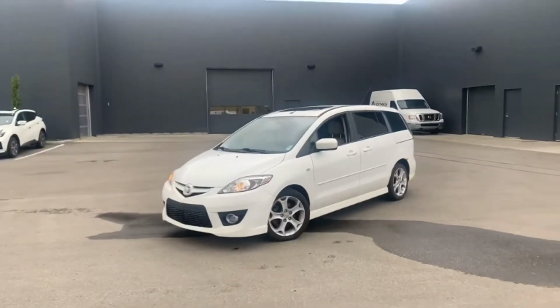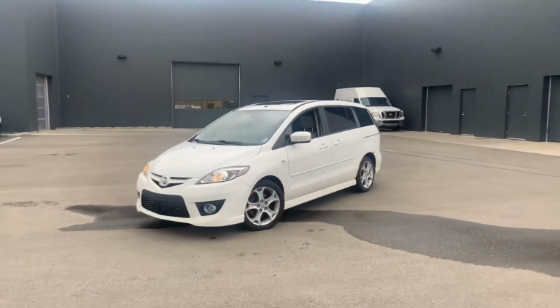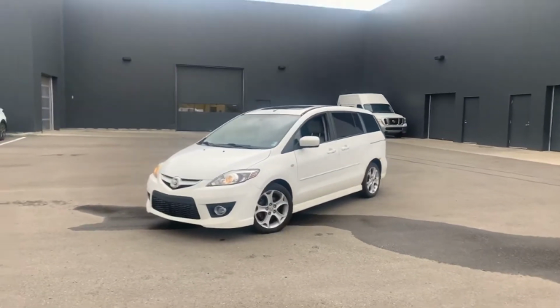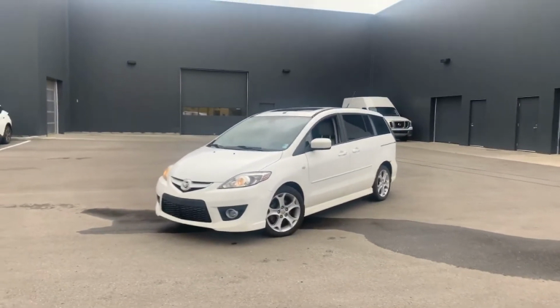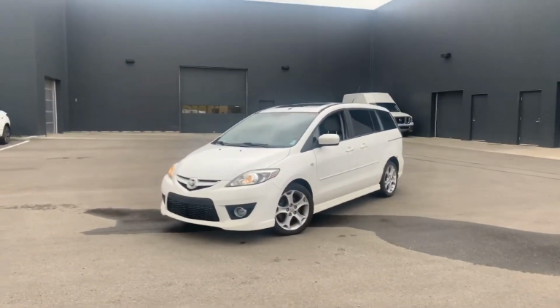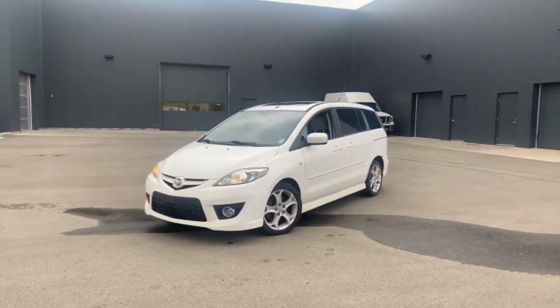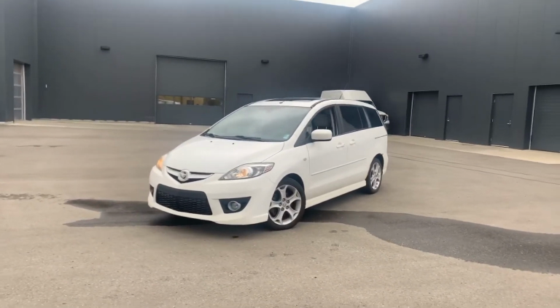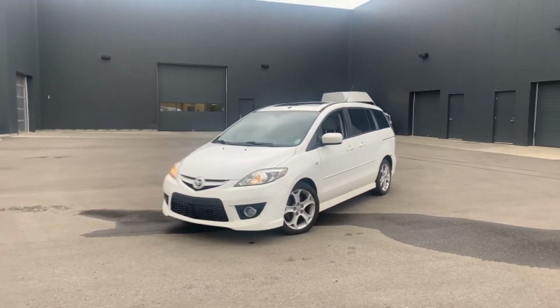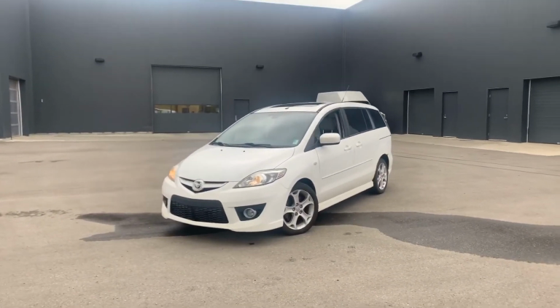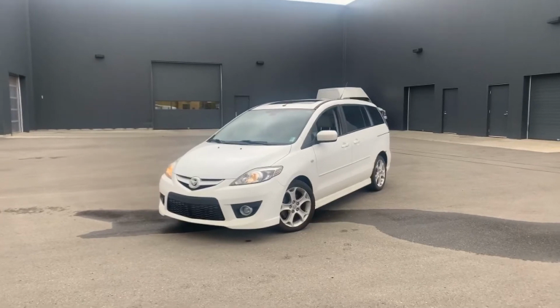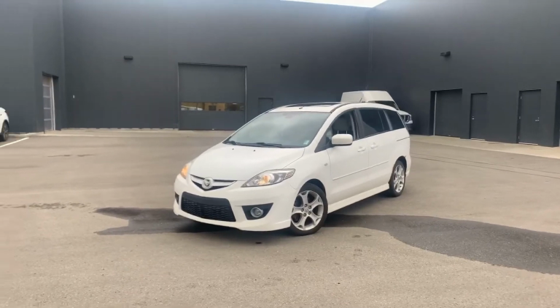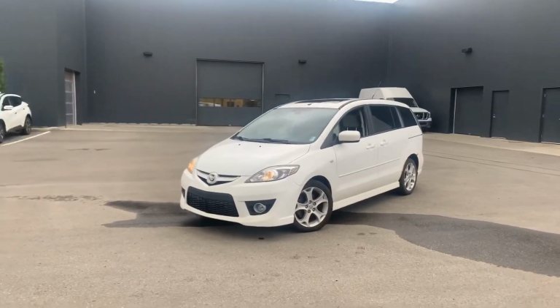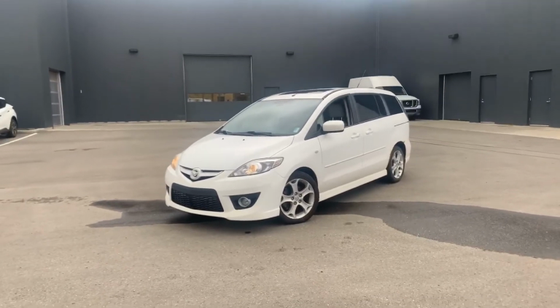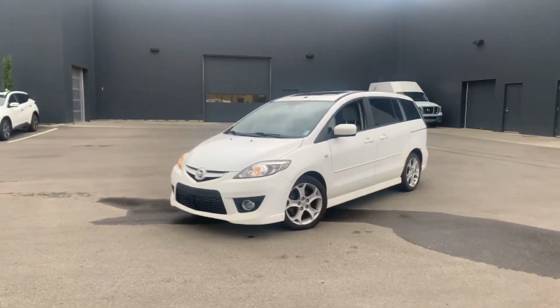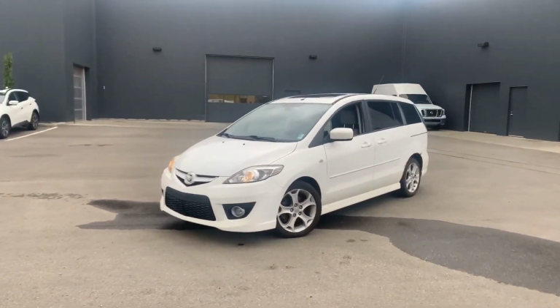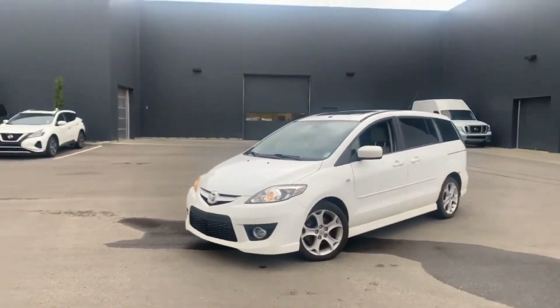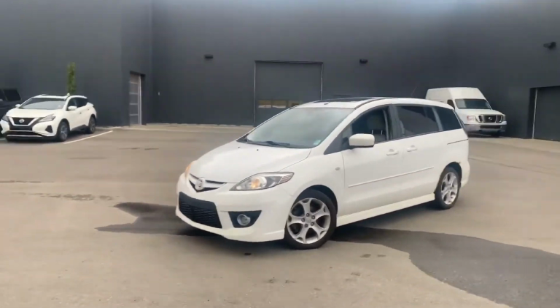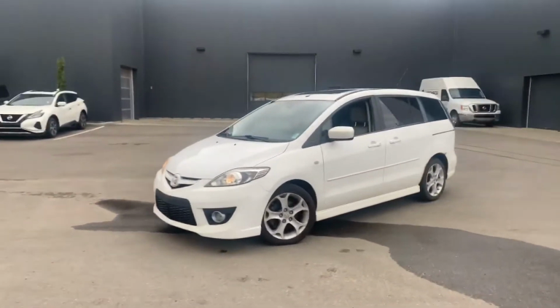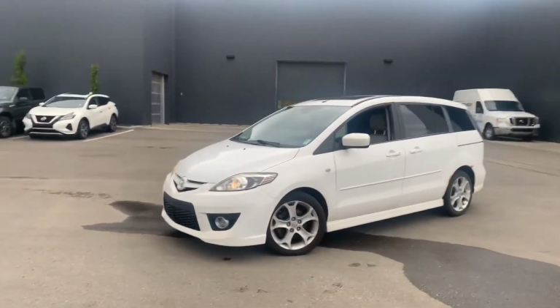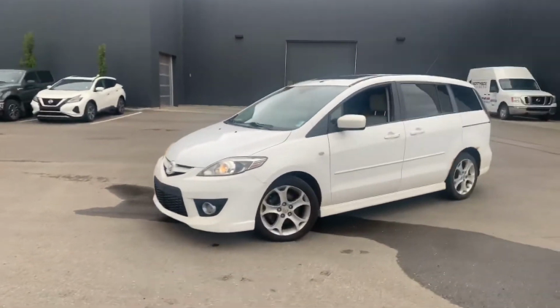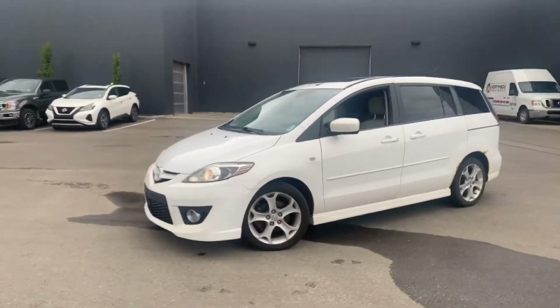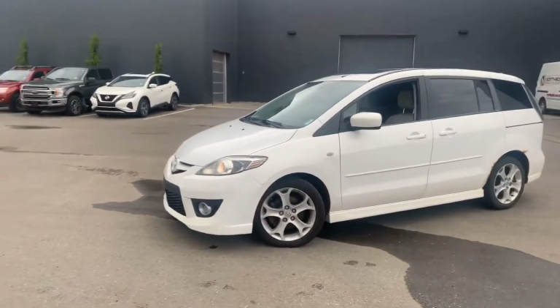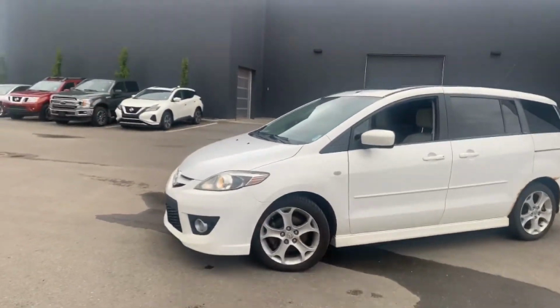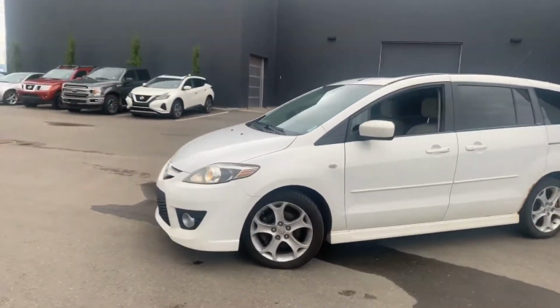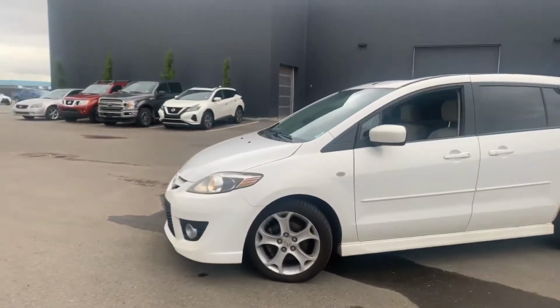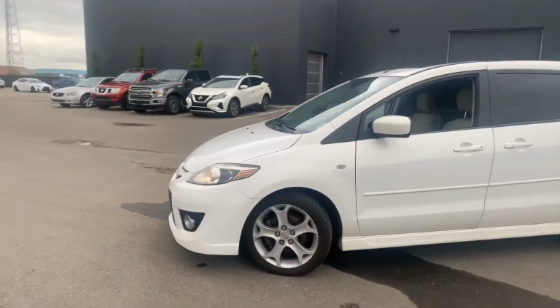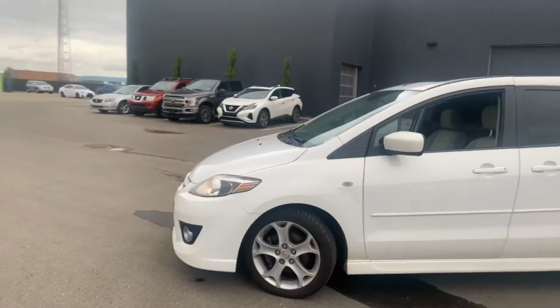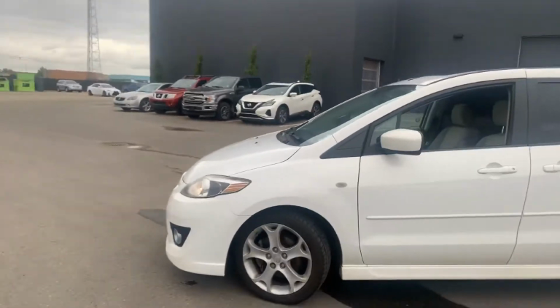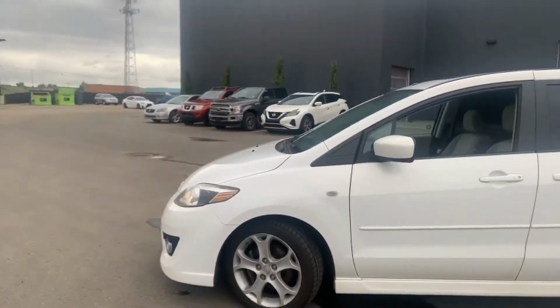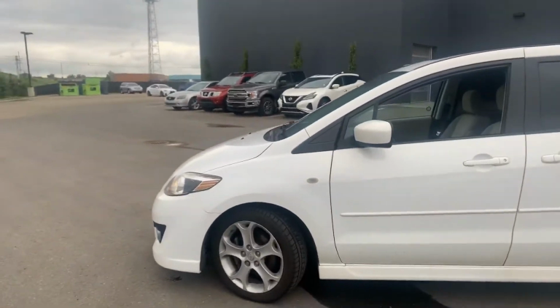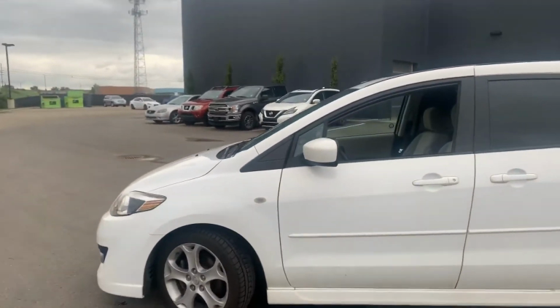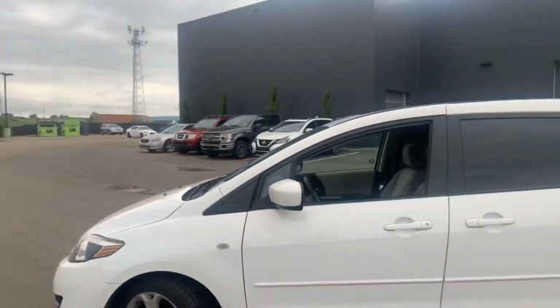Starting off with the front here, as you can see, you get that signature Mazda look. You get the fog lights up front, beautiful aluminum alloy wheels, and great tires on there as well.